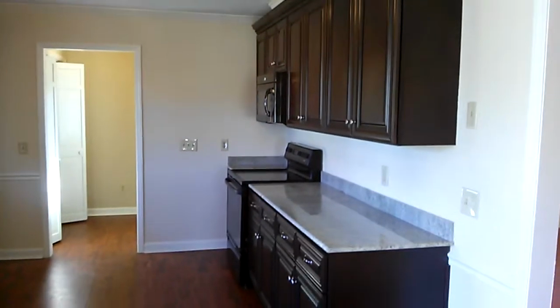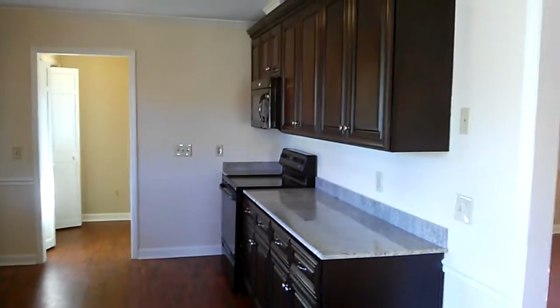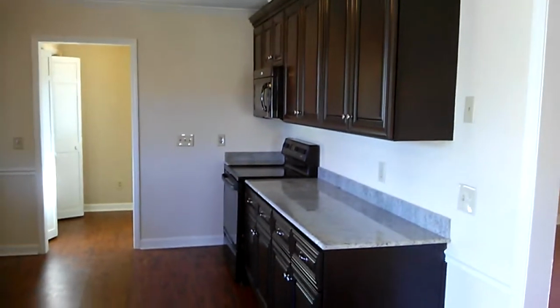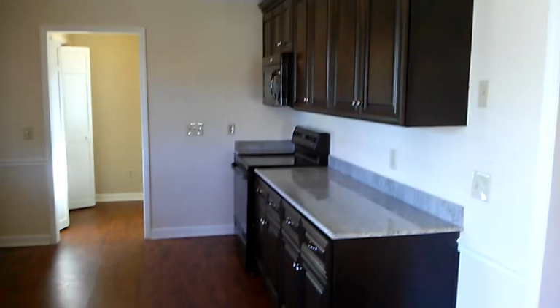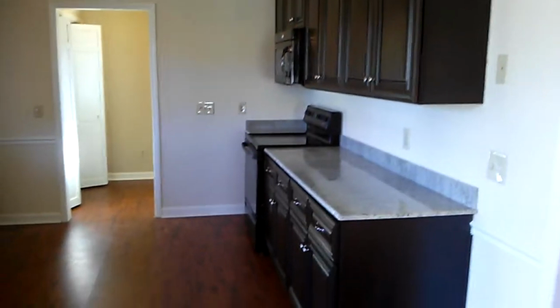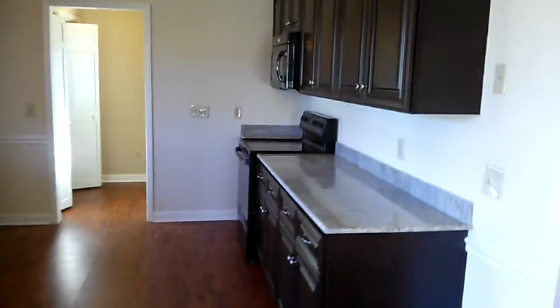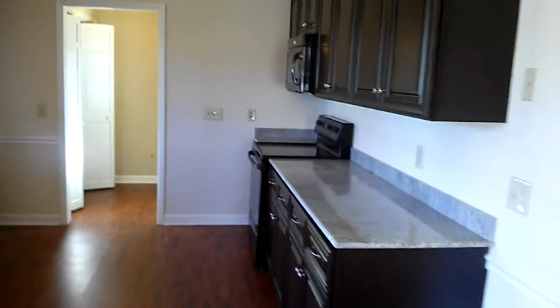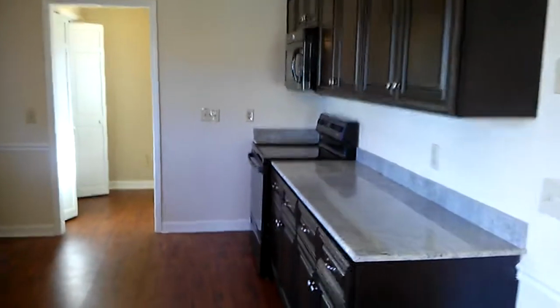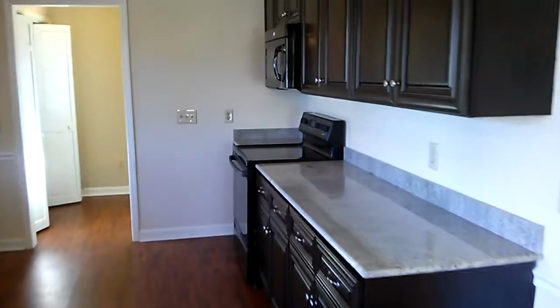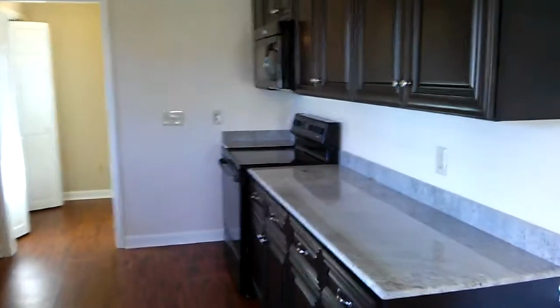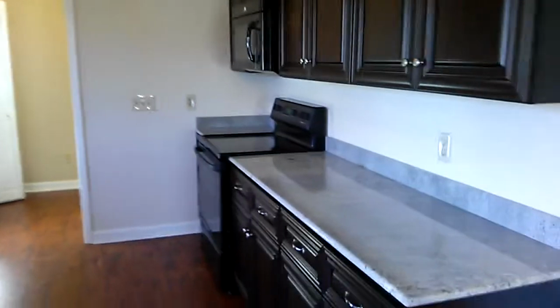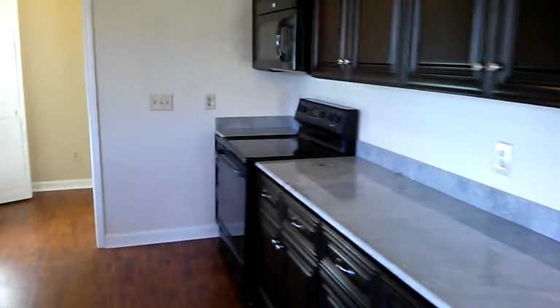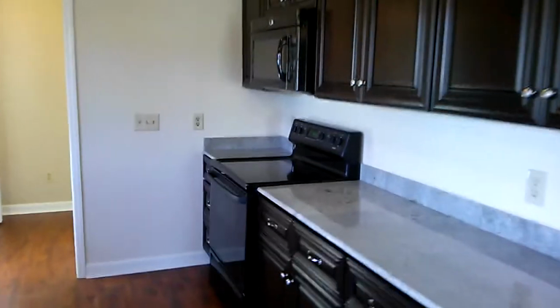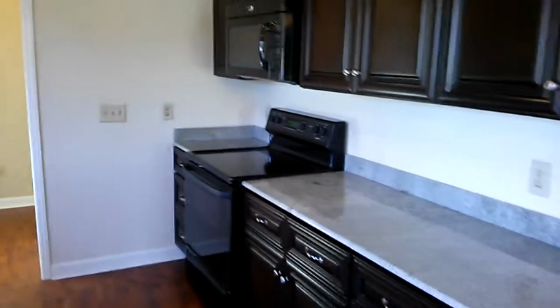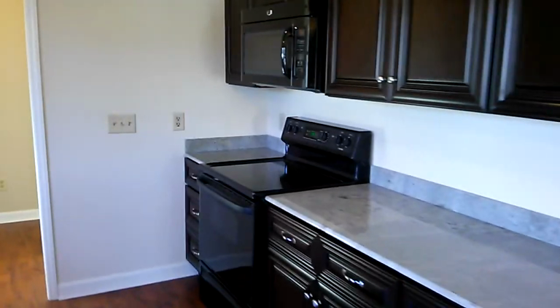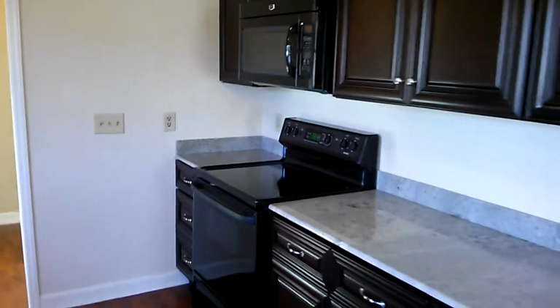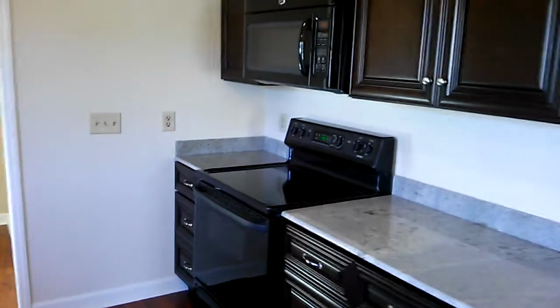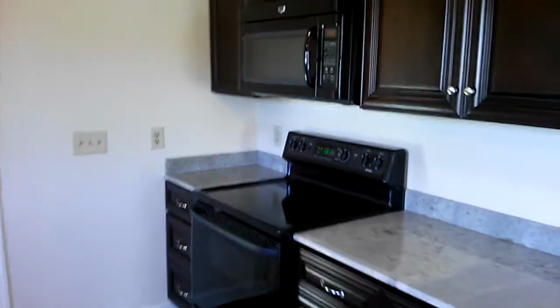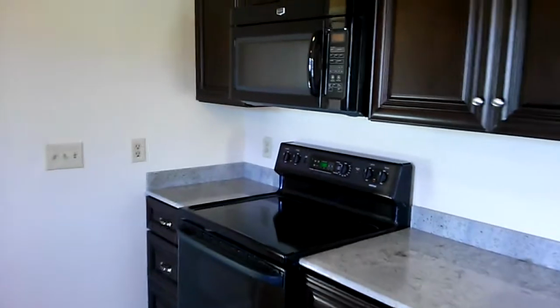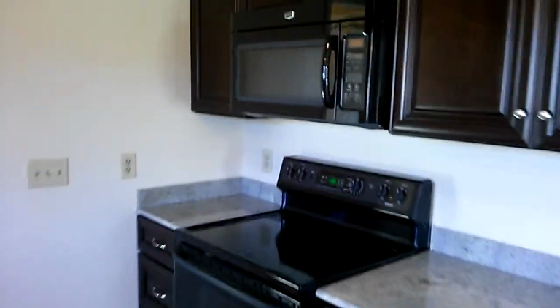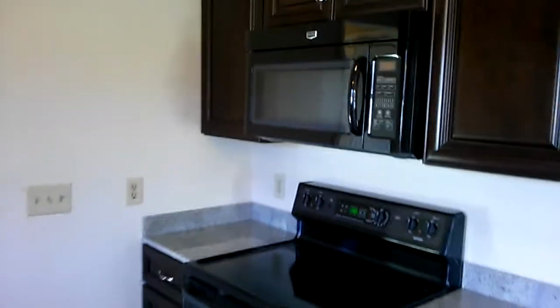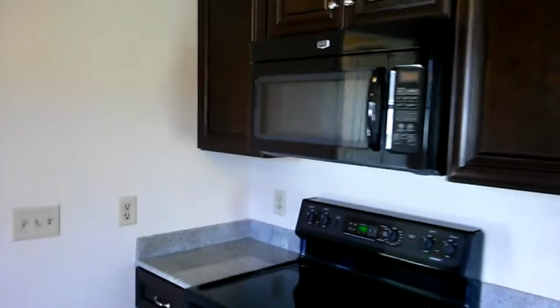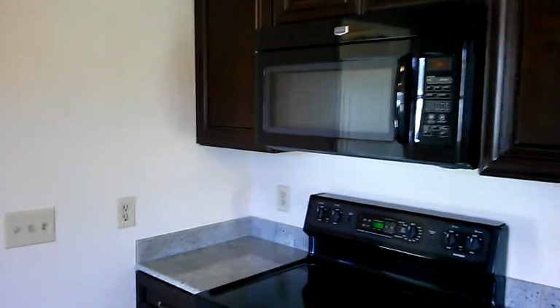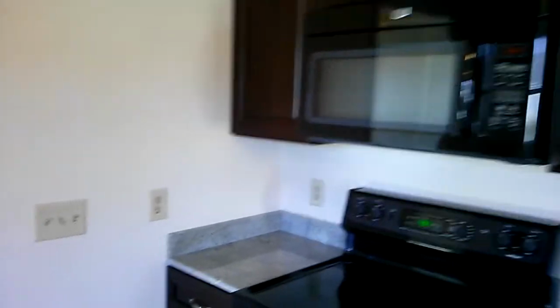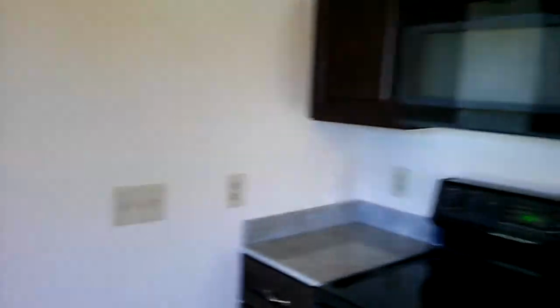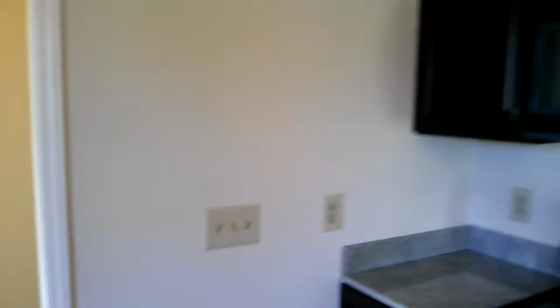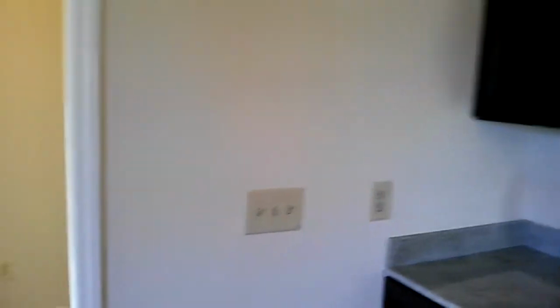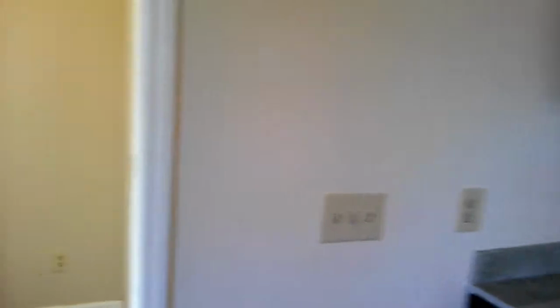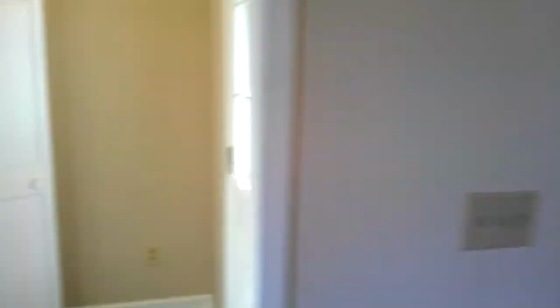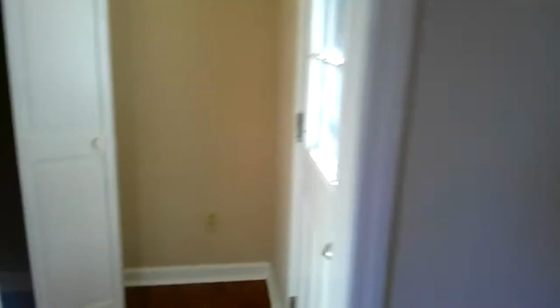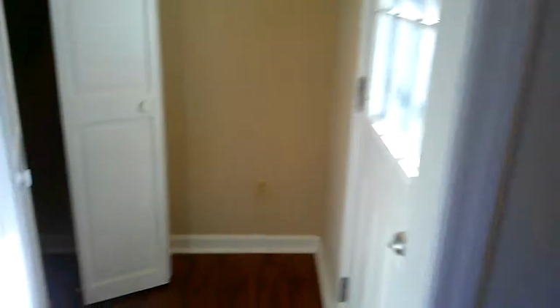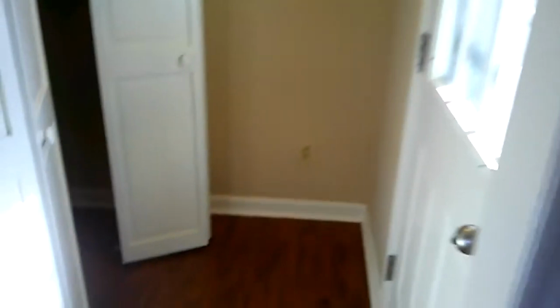Absolutely gorgeous. Take a good look here. Smooth top range, very, very nice. New microwave — good stuff there too.